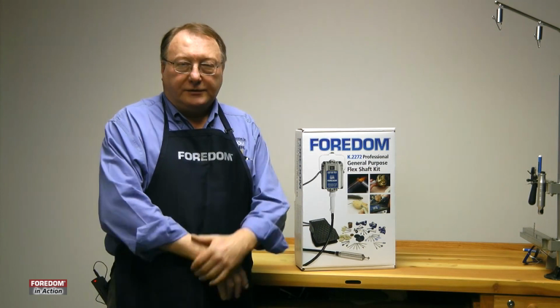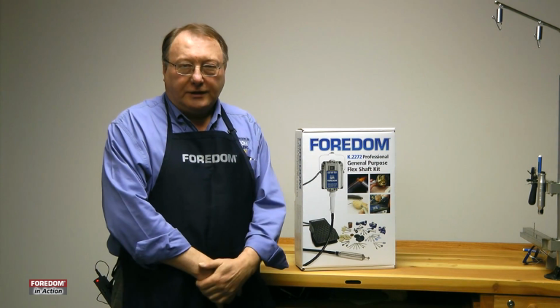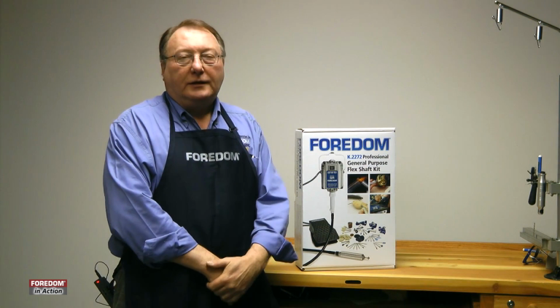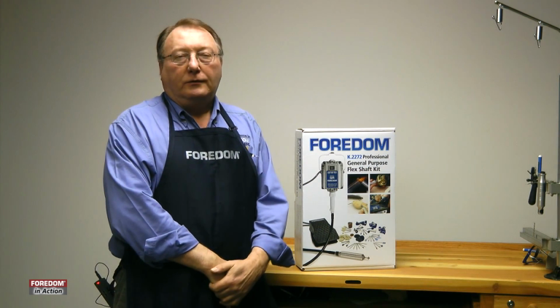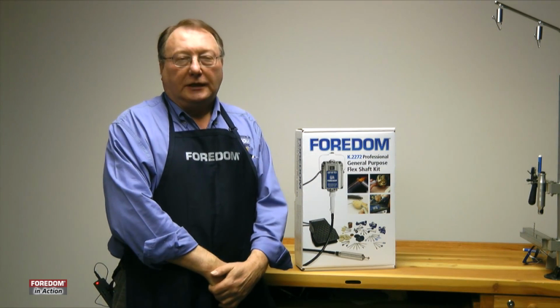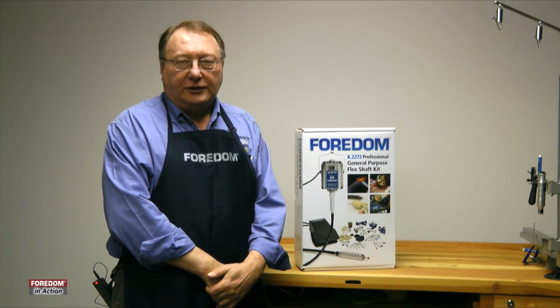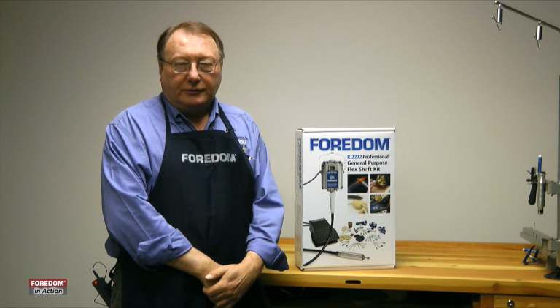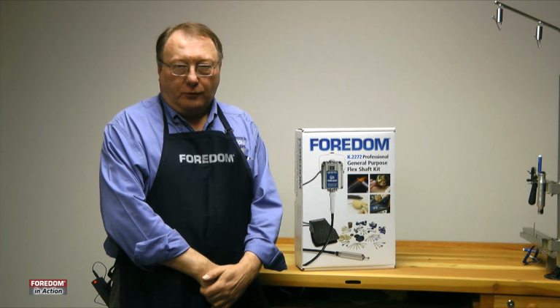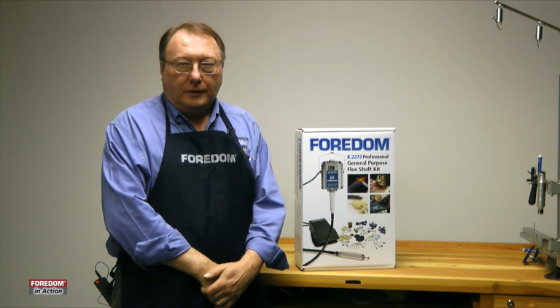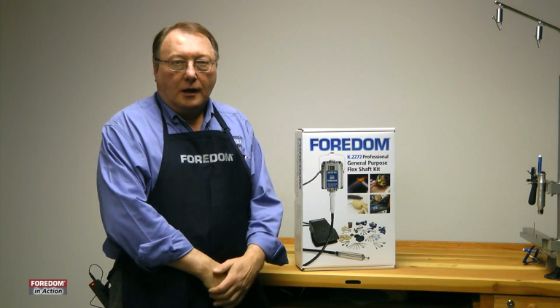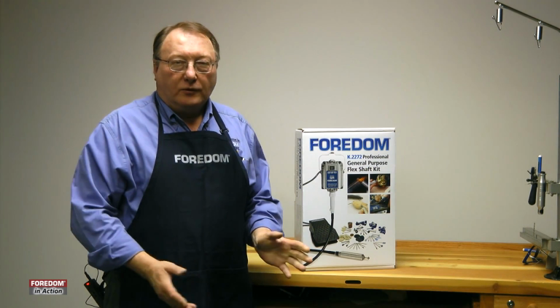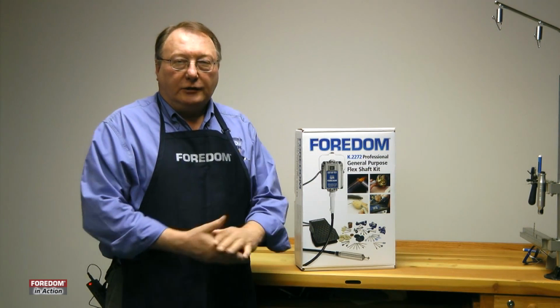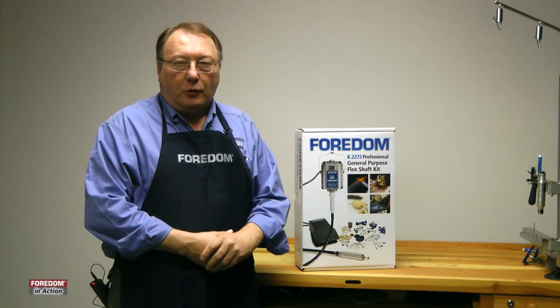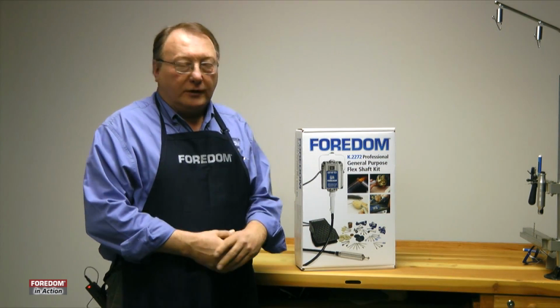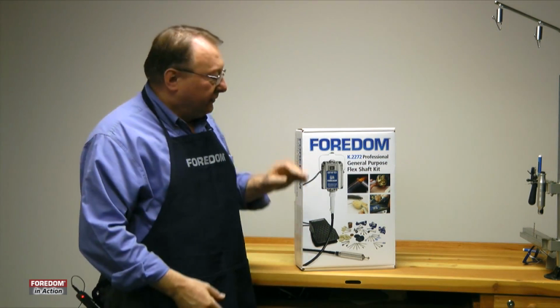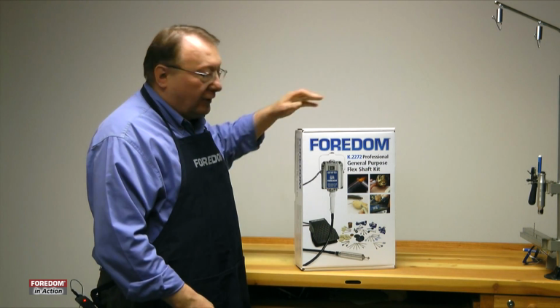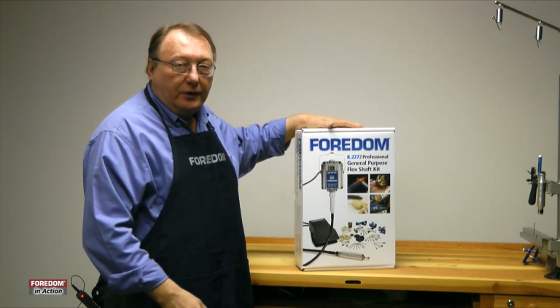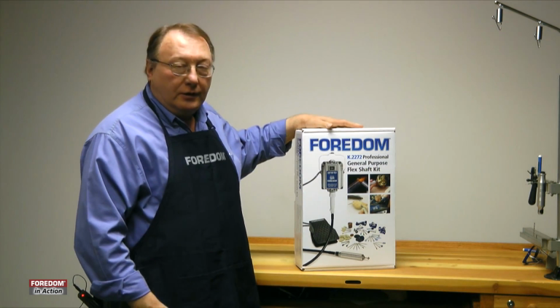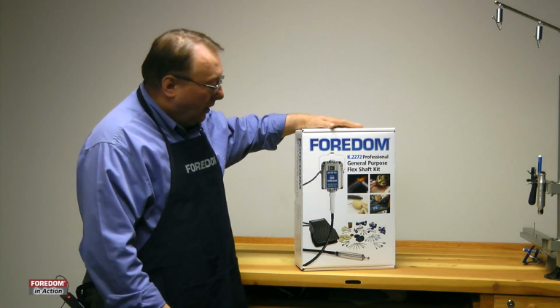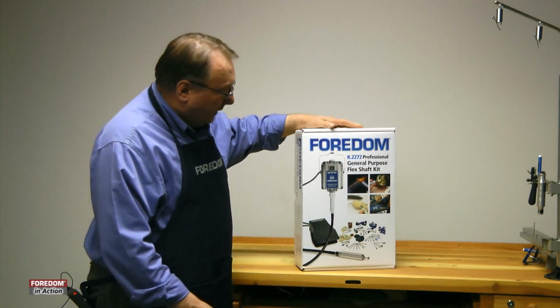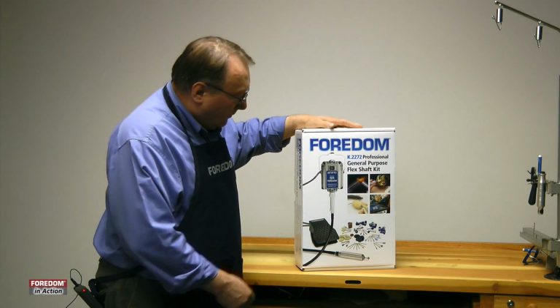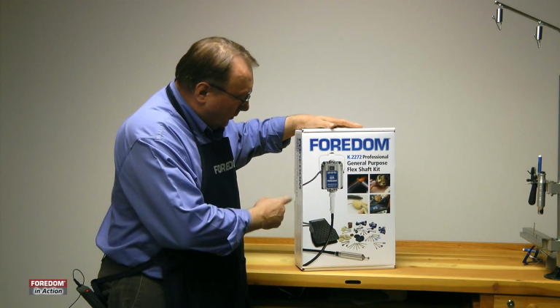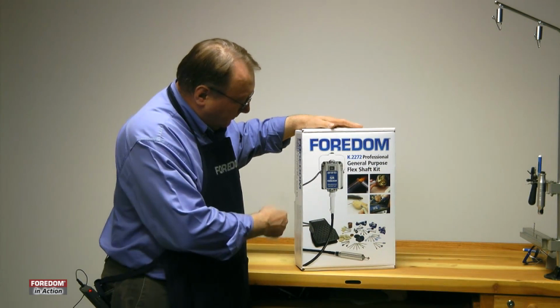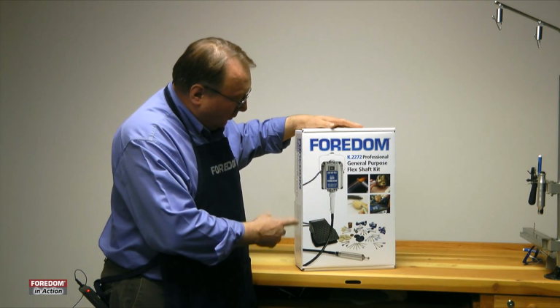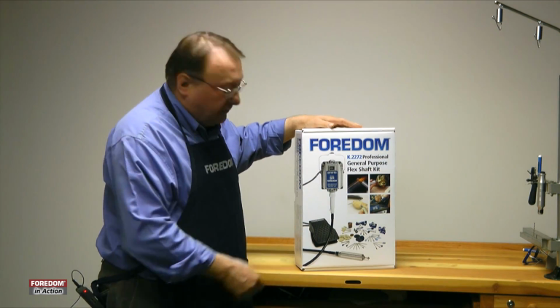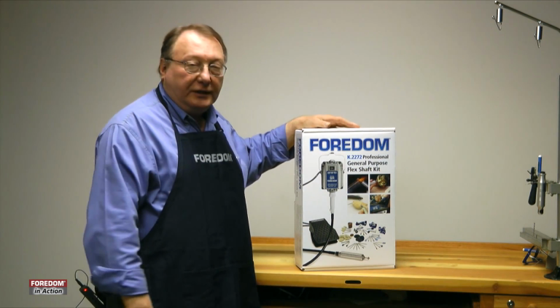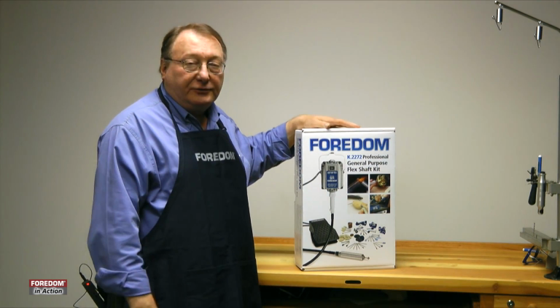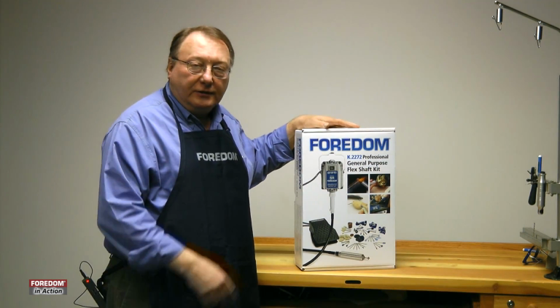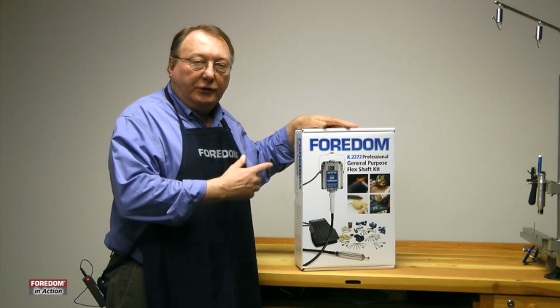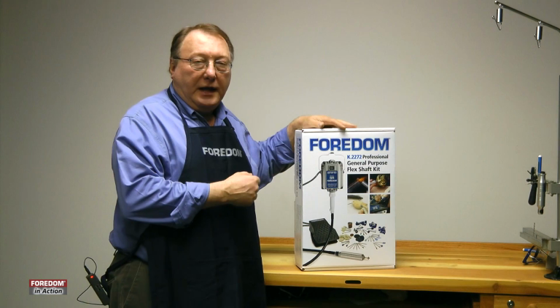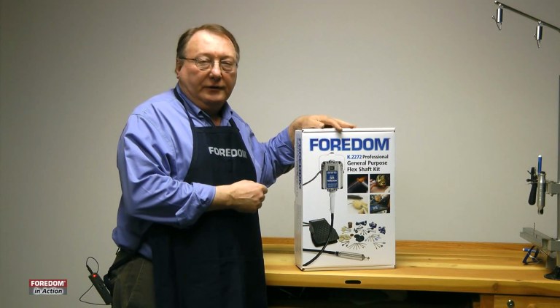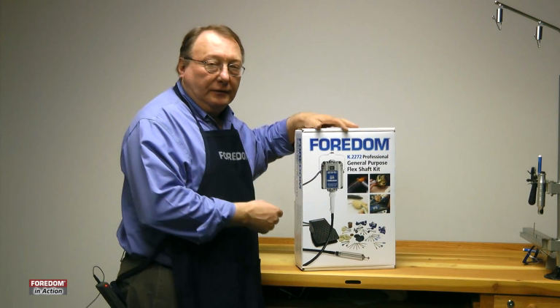Mike Segelski here, National Sales Manager at Fordham. More than likely you just bought one of our kits to start out with. Our kits have the motor, speed control, handpiece and accessories. Let me show you what we have and how to set it up.